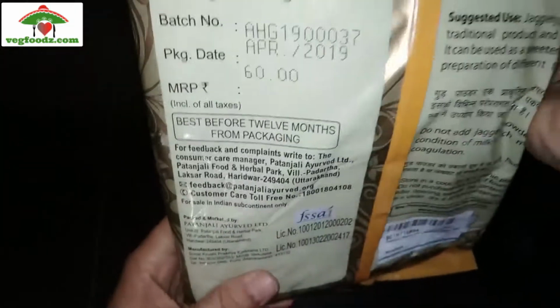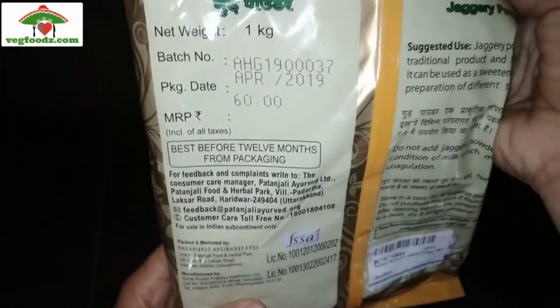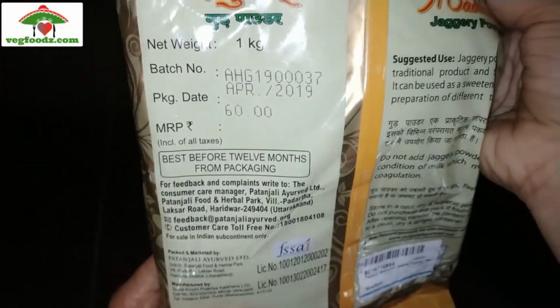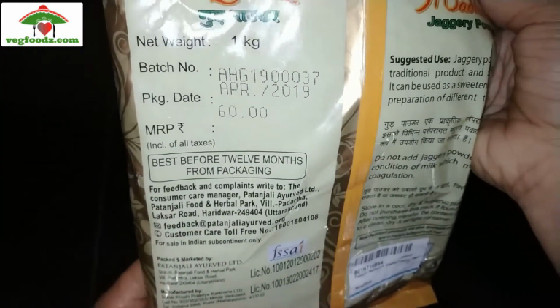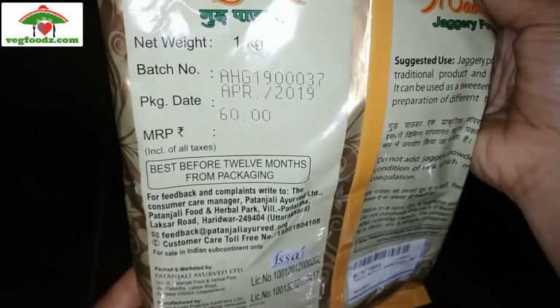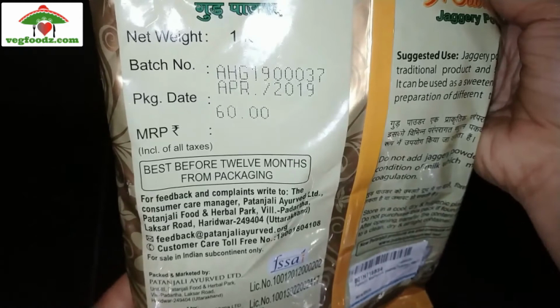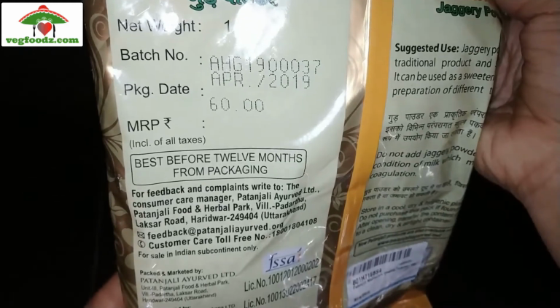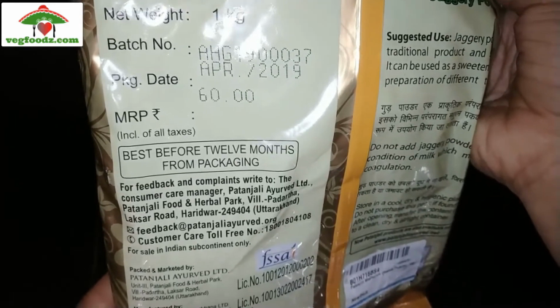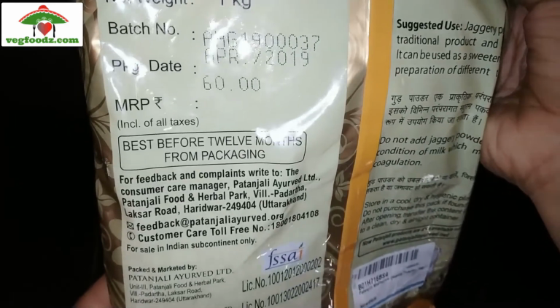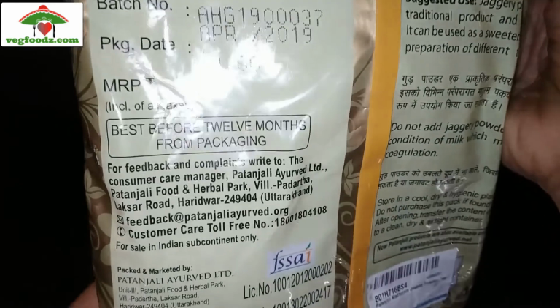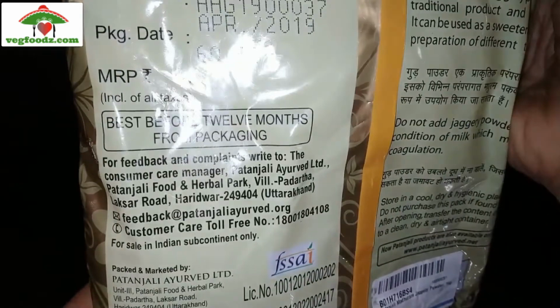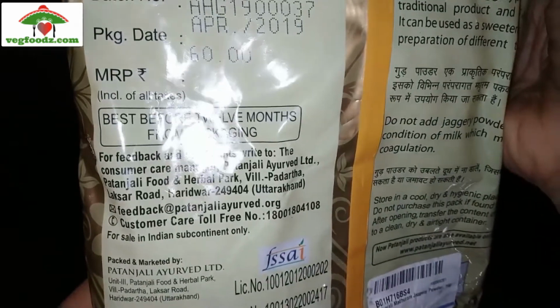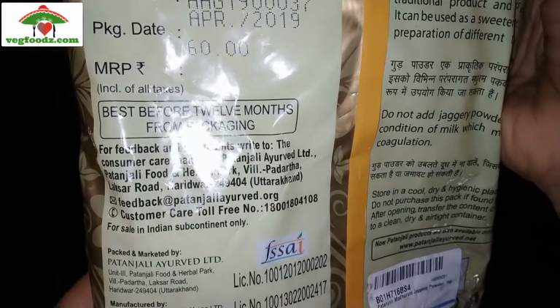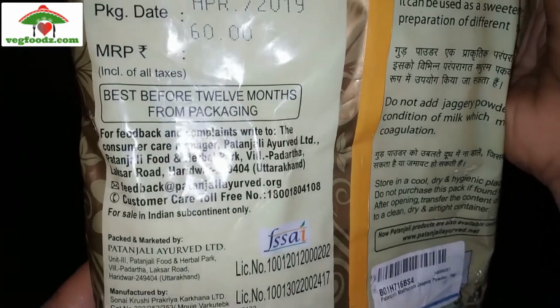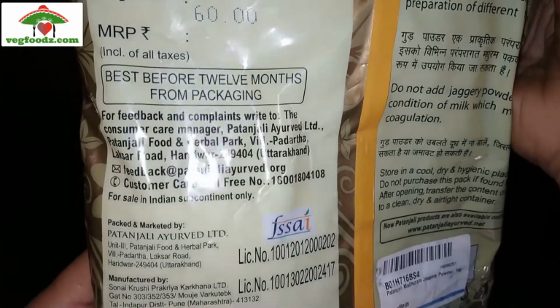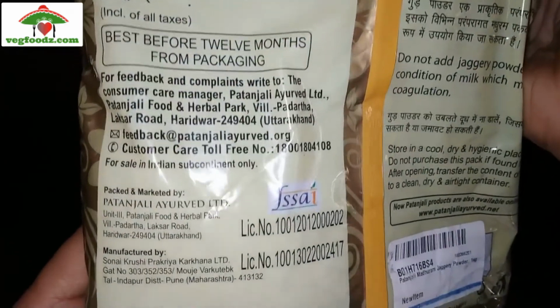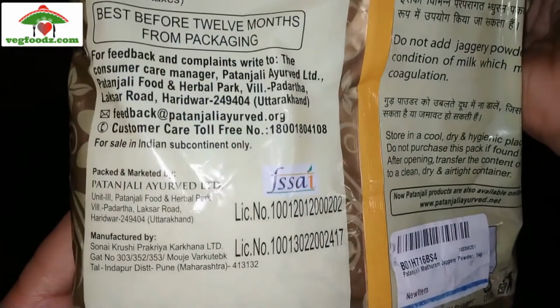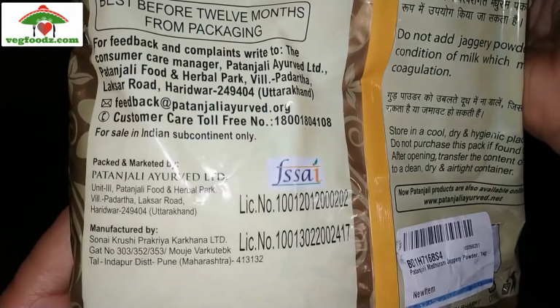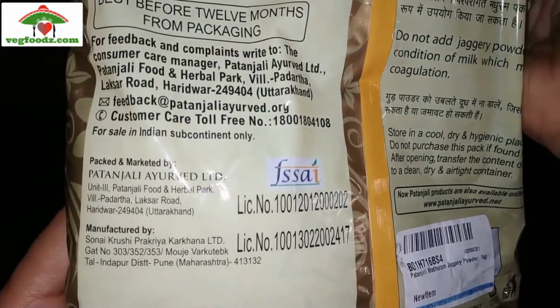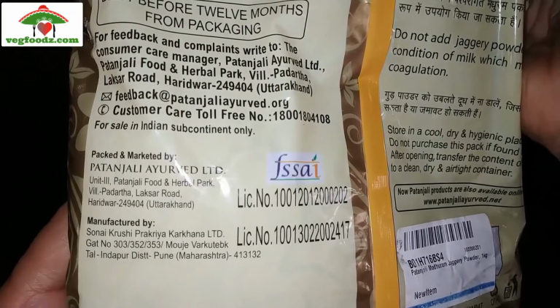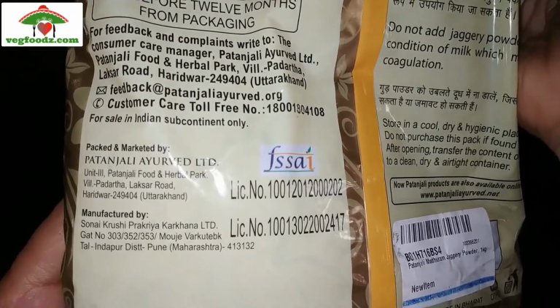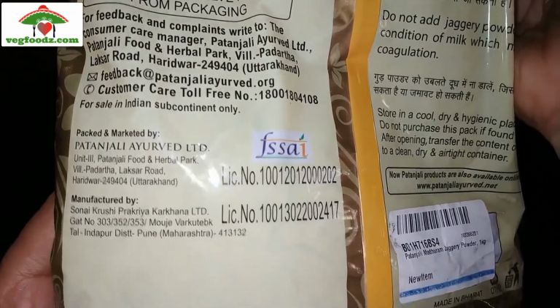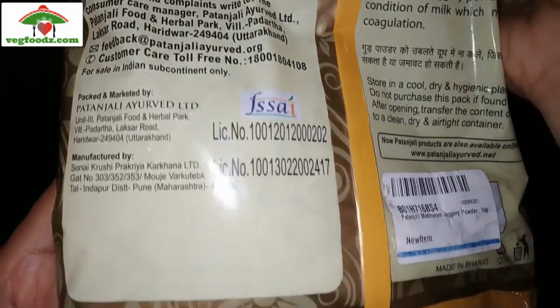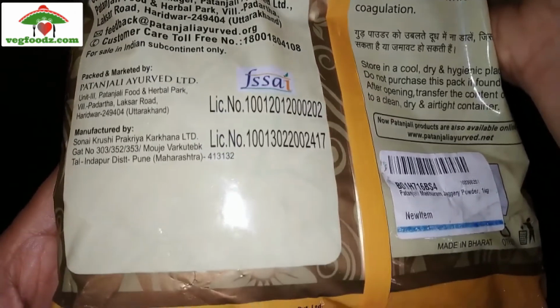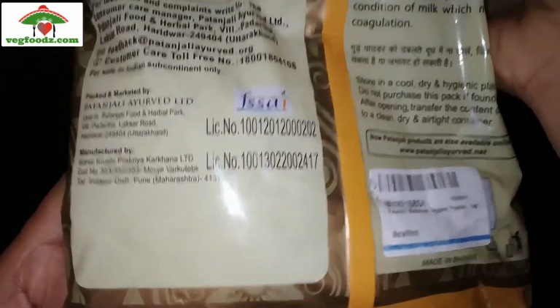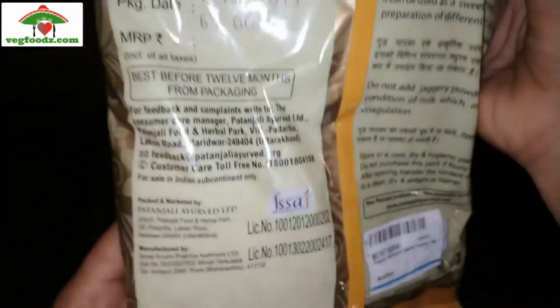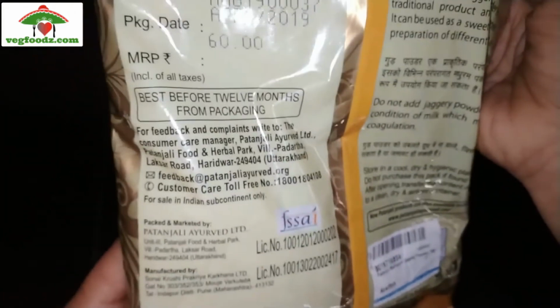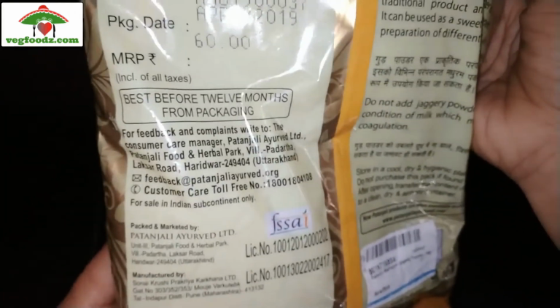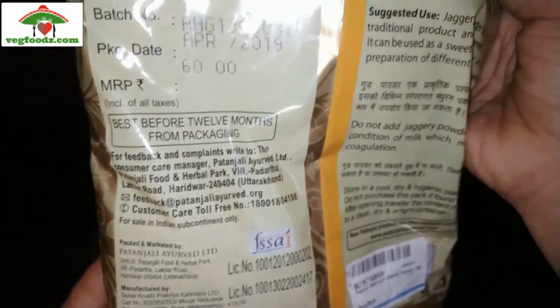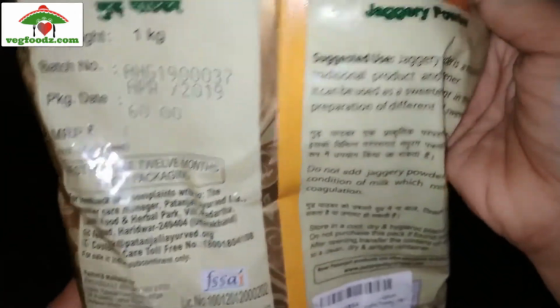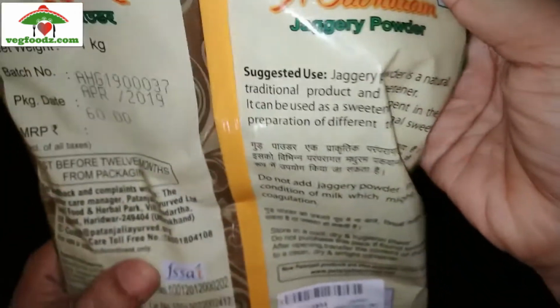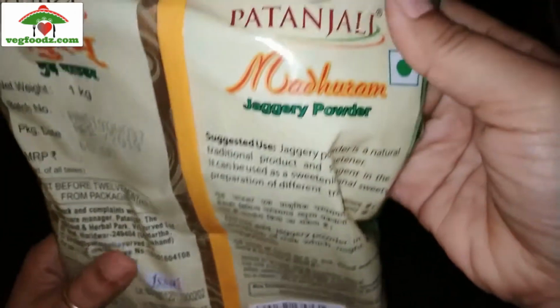This is 1 kg jaggery powder. The MRP of the product is Rs 60, which is comparatively cheaper than other brand jaggery powders. The shelf life of the product is 12 months from the date of packing.